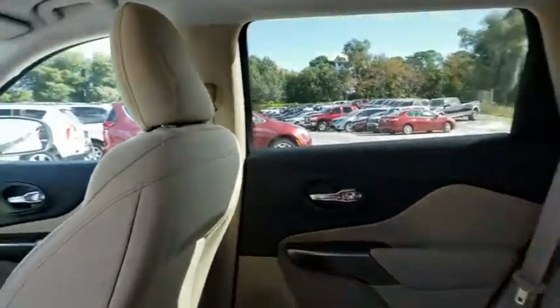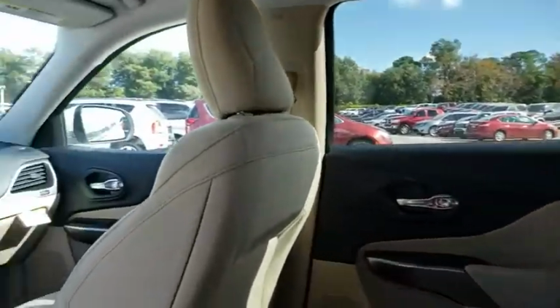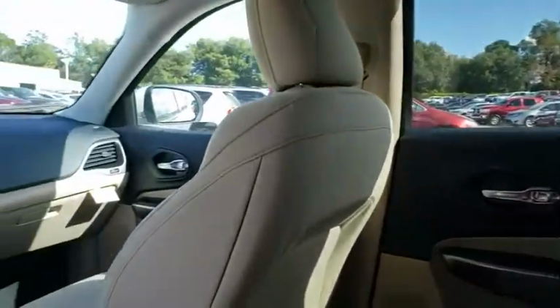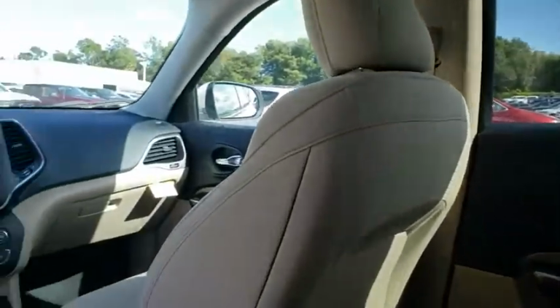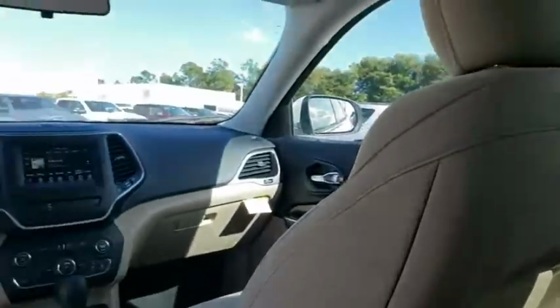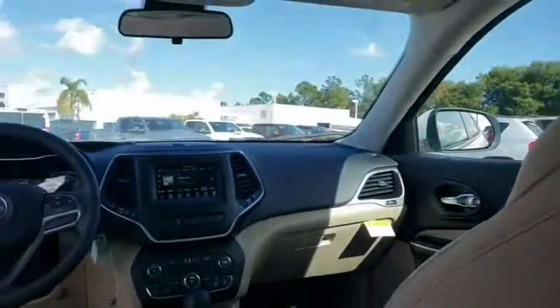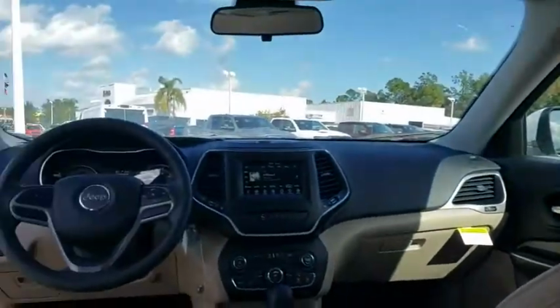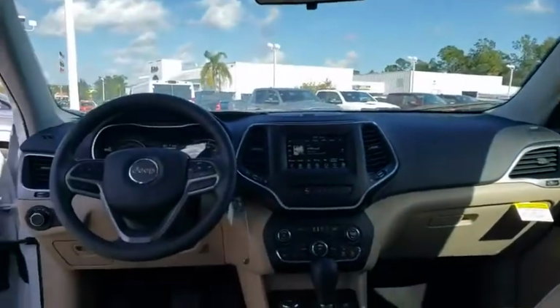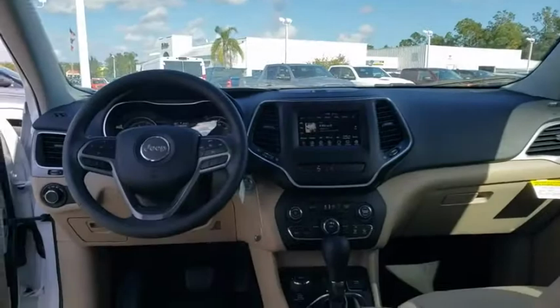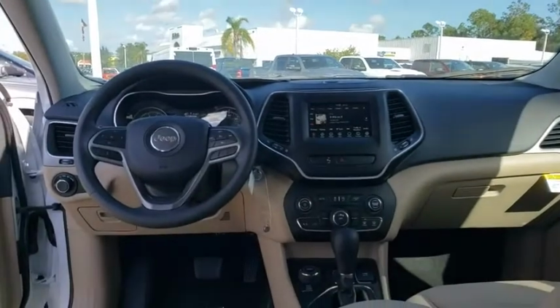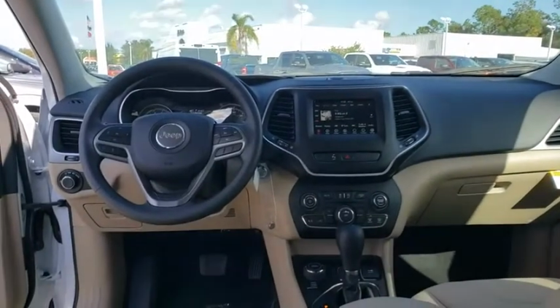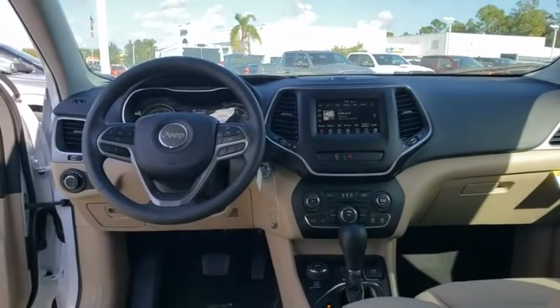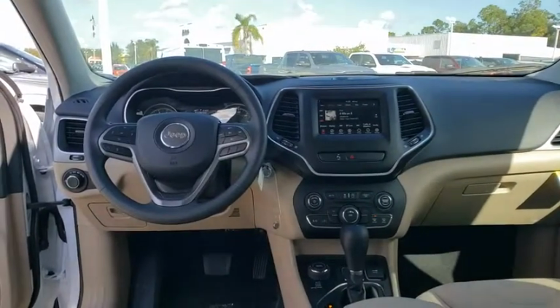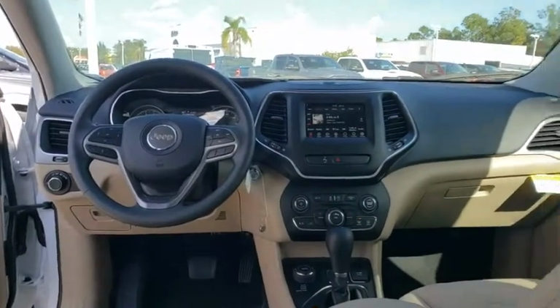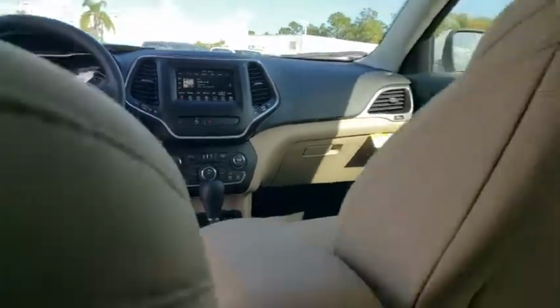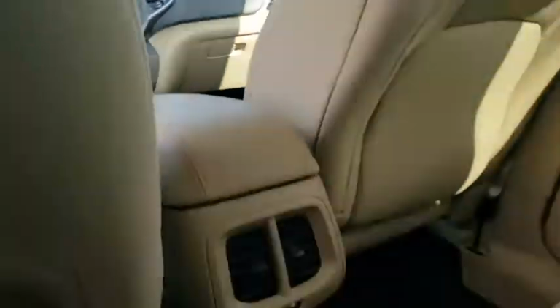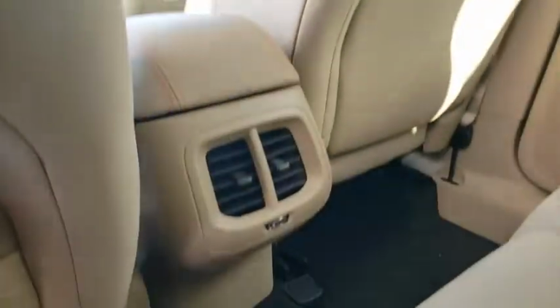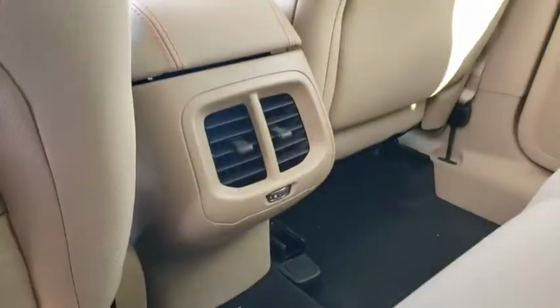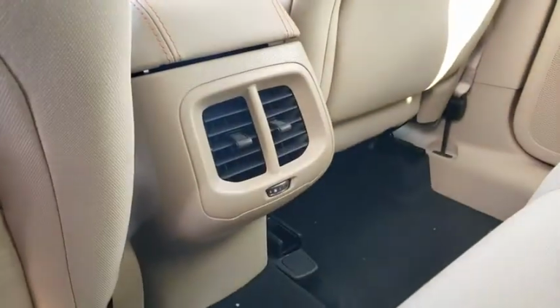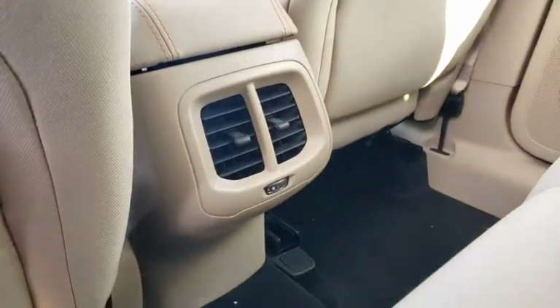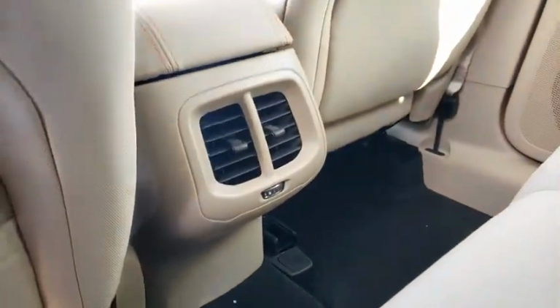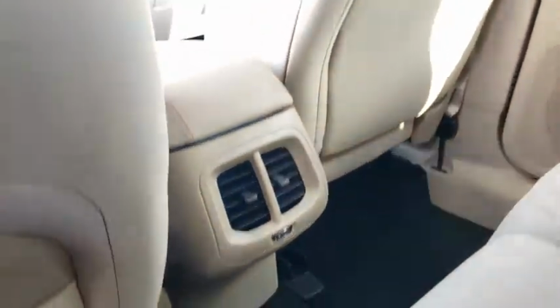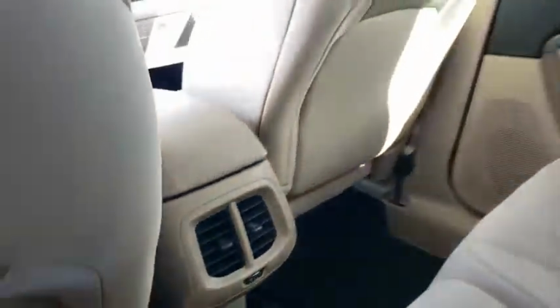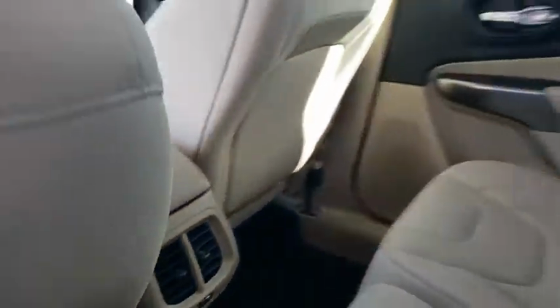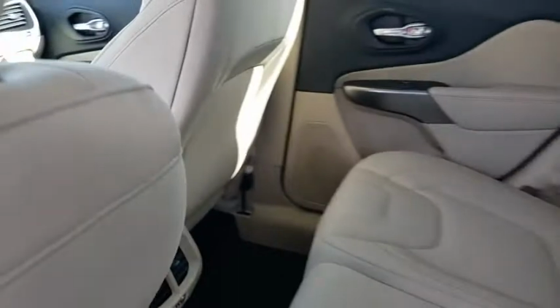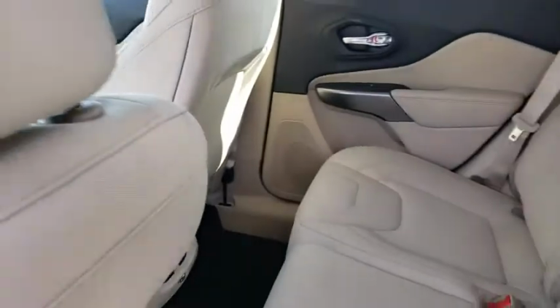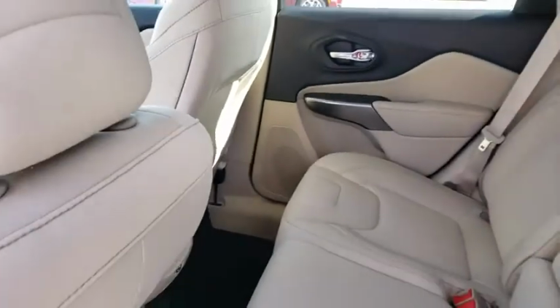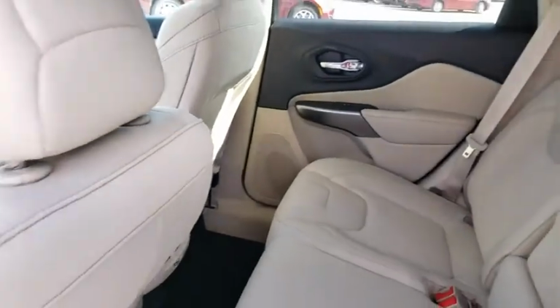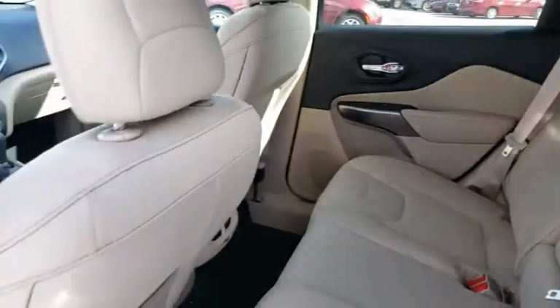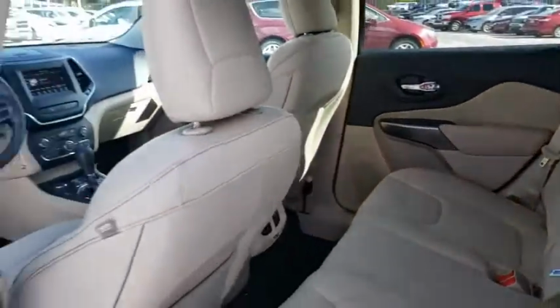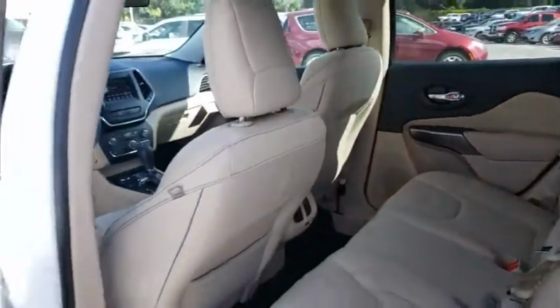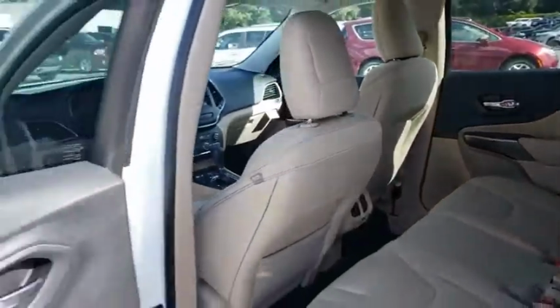Cruise control, aluminum wheels, four-wheel disc brakes, rear defrost, AM-FM stereo radio, fog lamps, power door locks, MP3 player, trip computer.